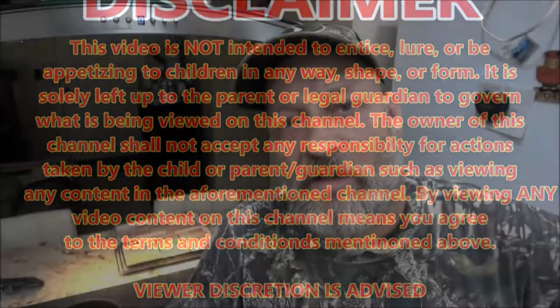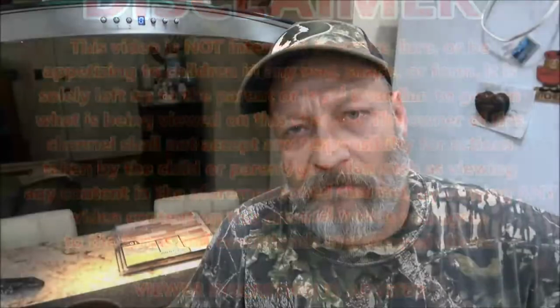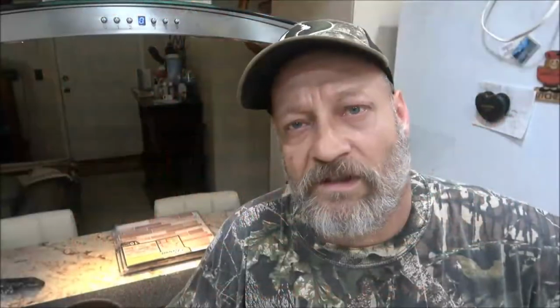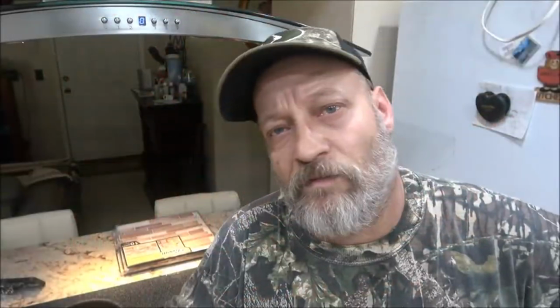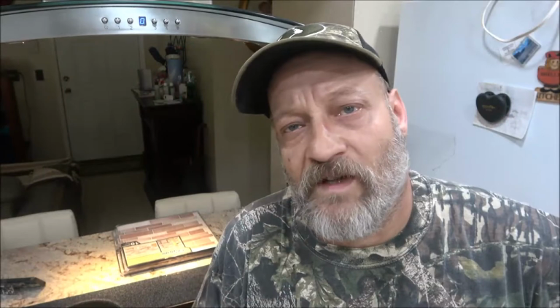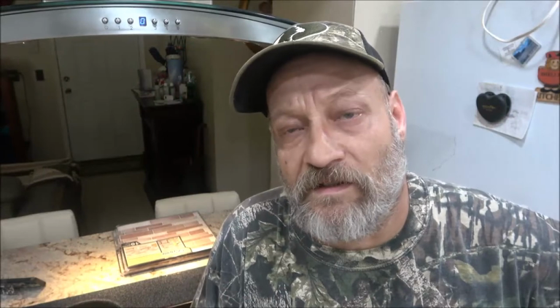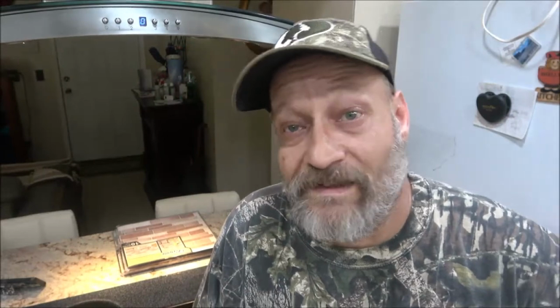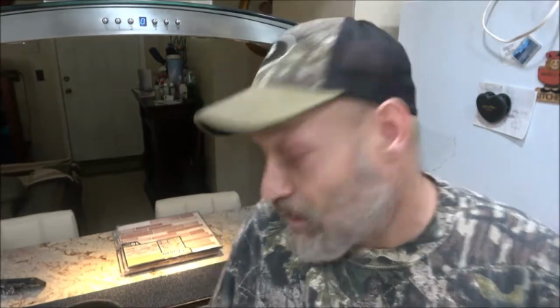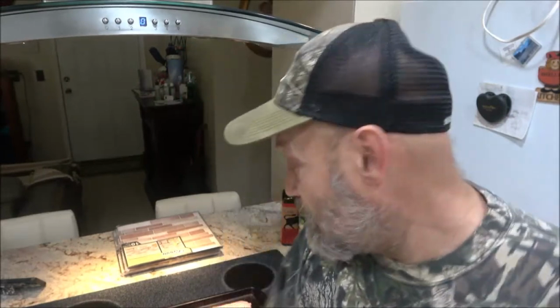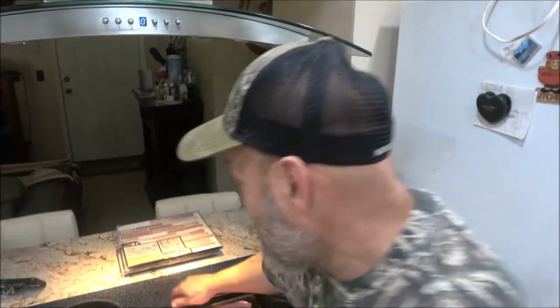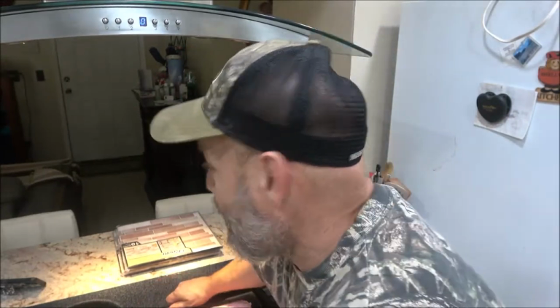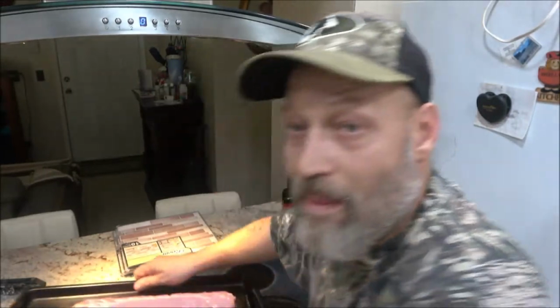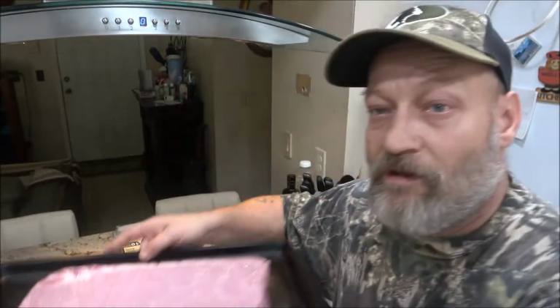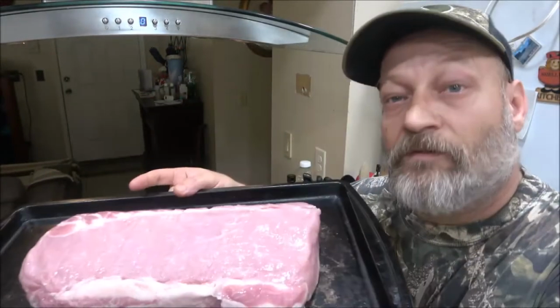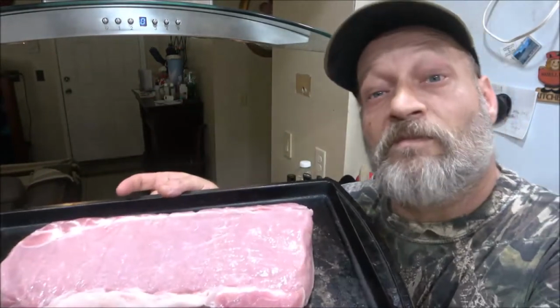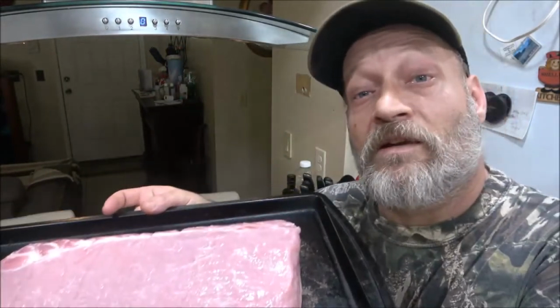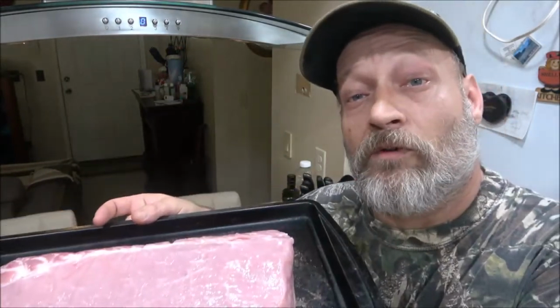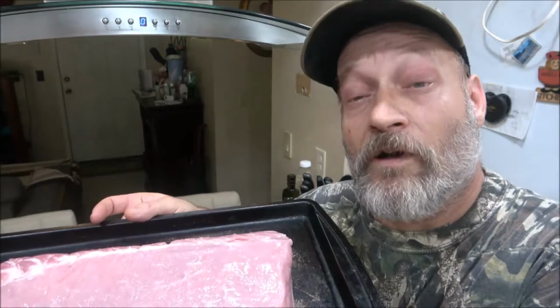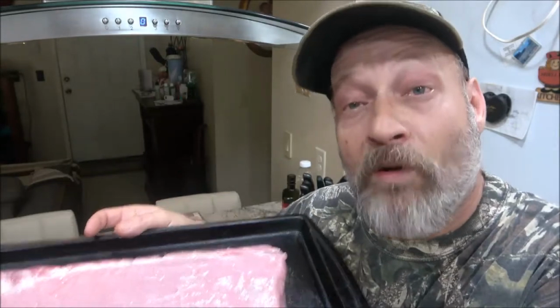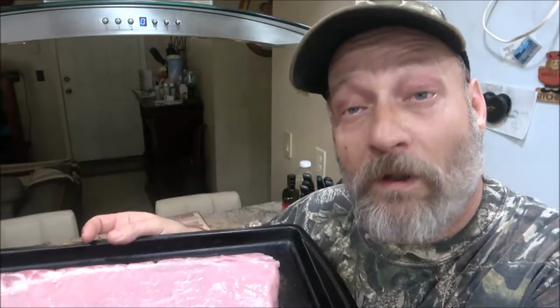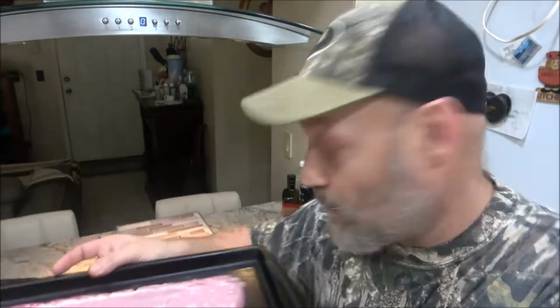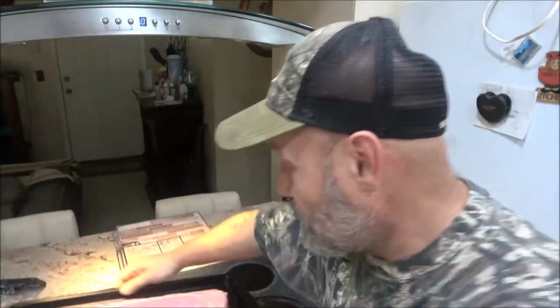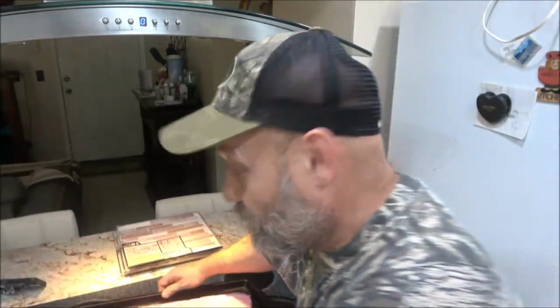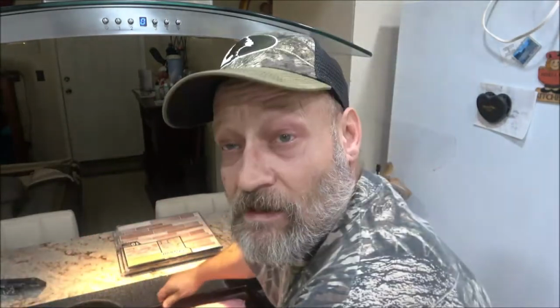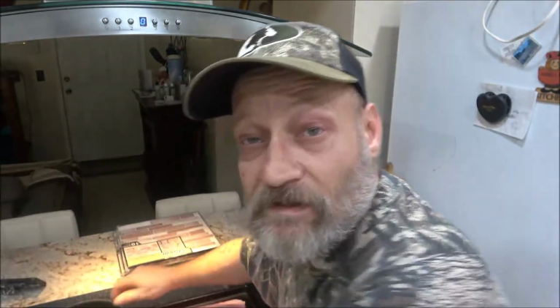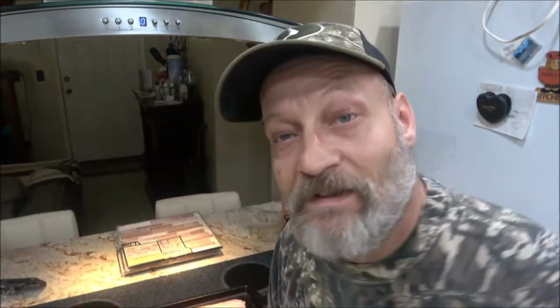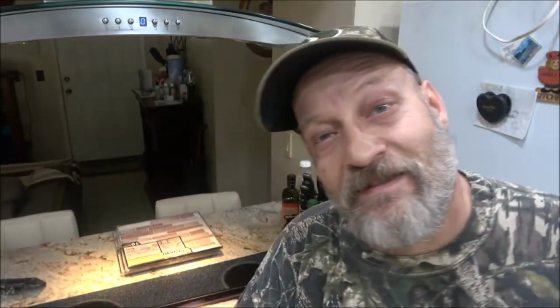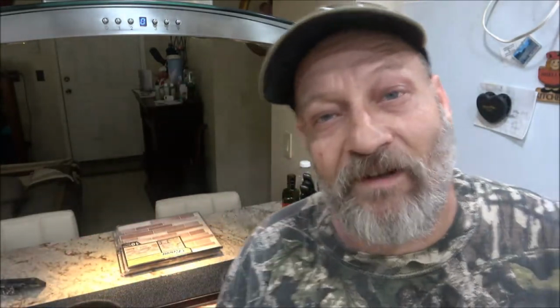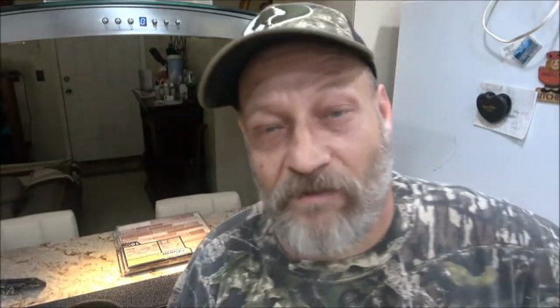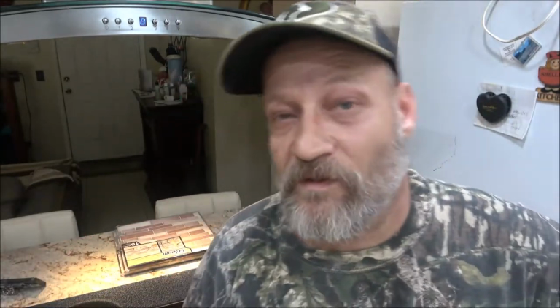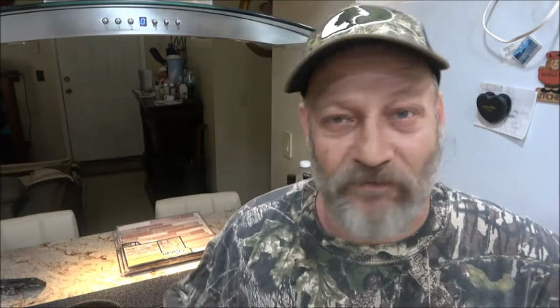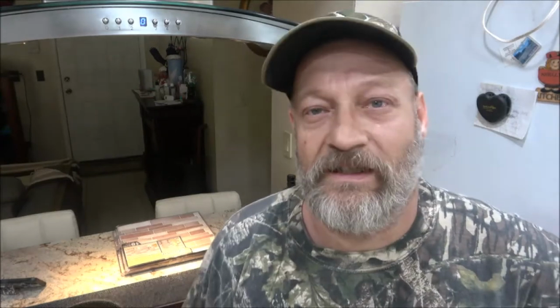Hey everyone, SheaBear1000 here. Today we're going to be baking a pork loin in the oven. Stick around and I'll show you what I'm going to do — it's really easy.